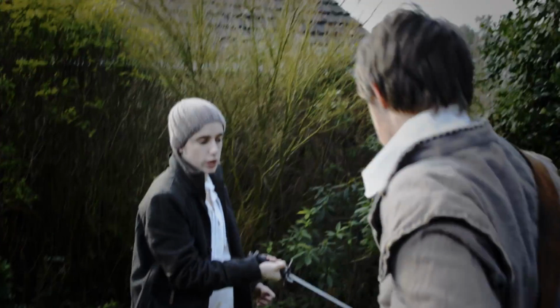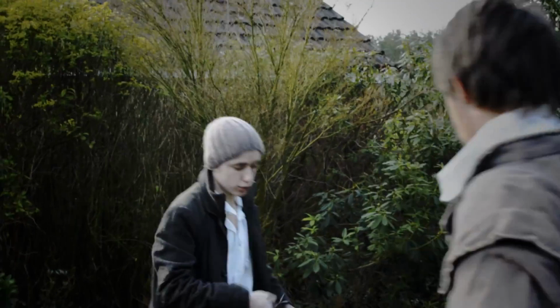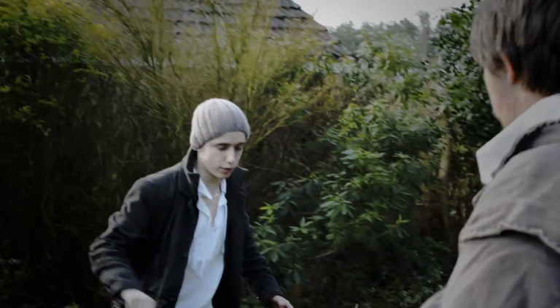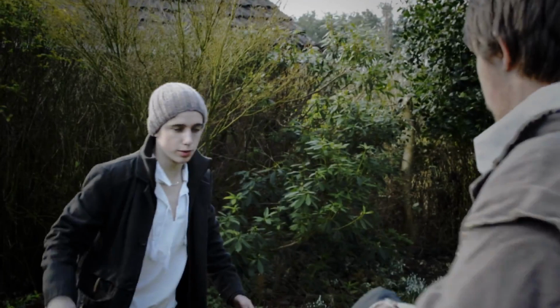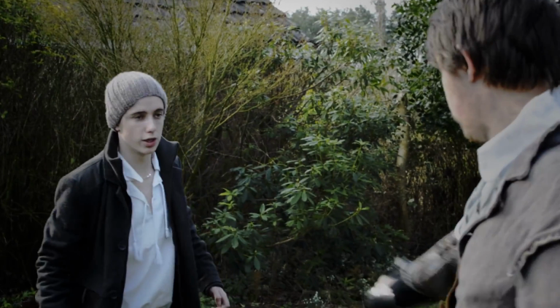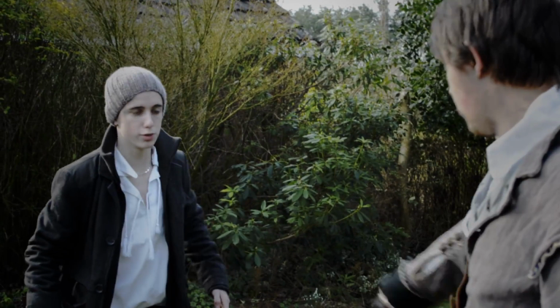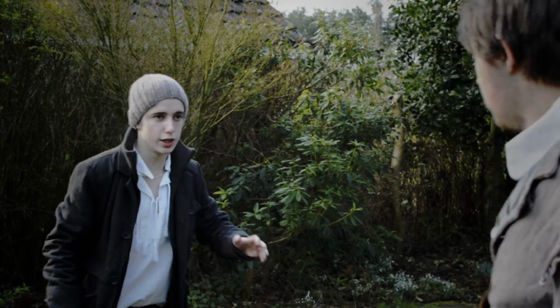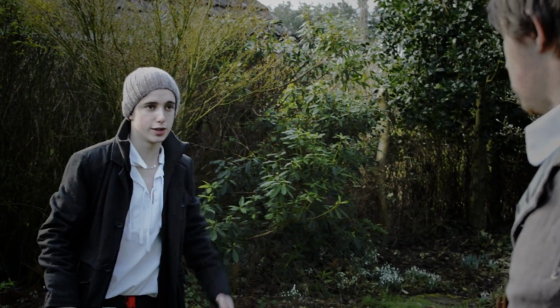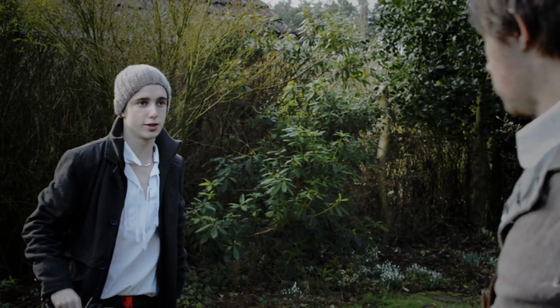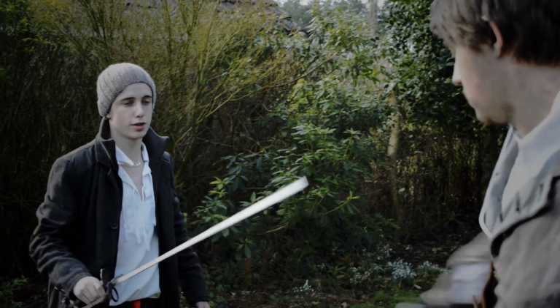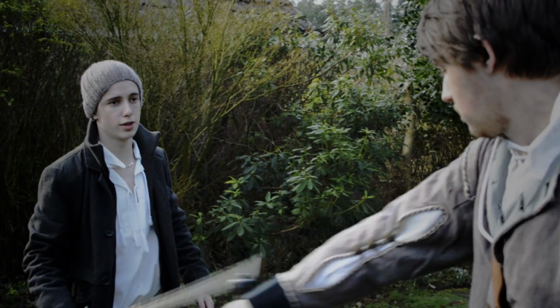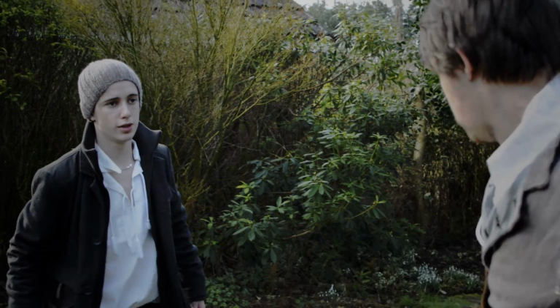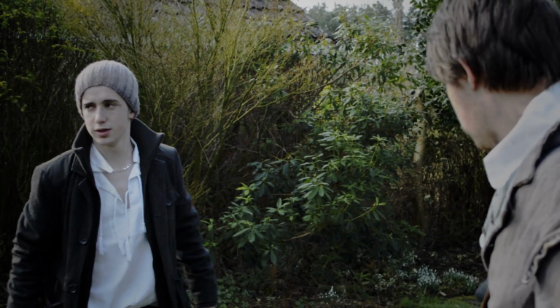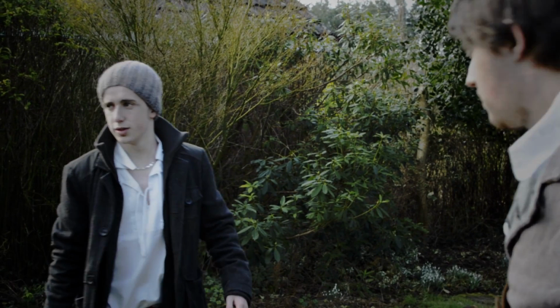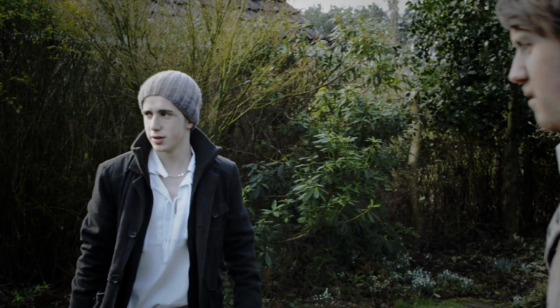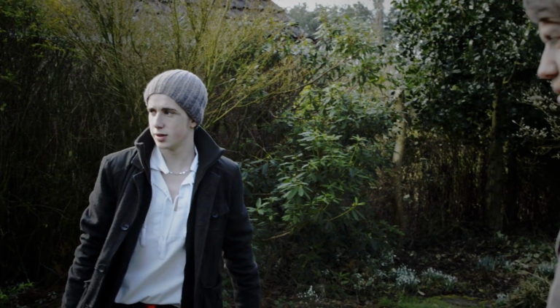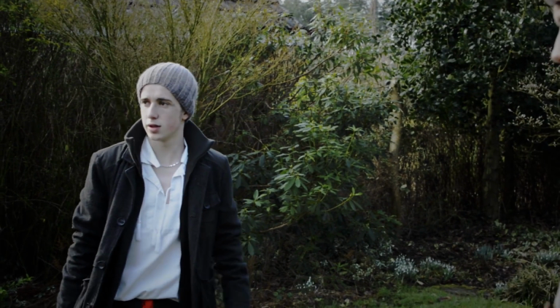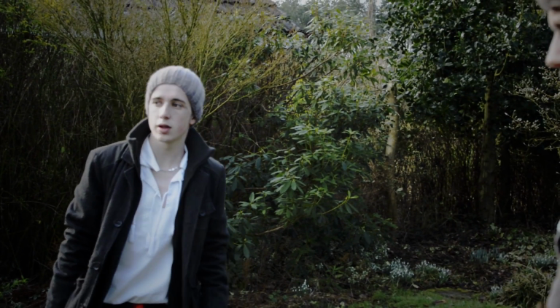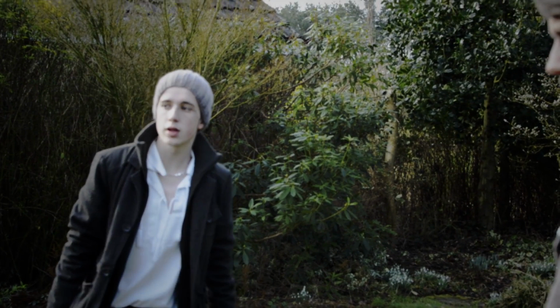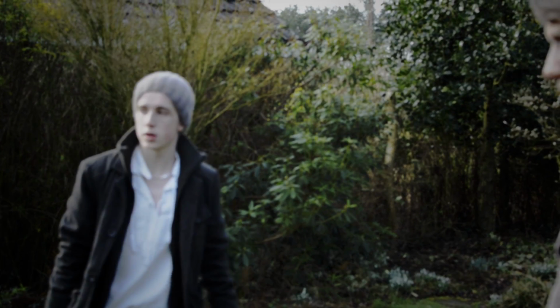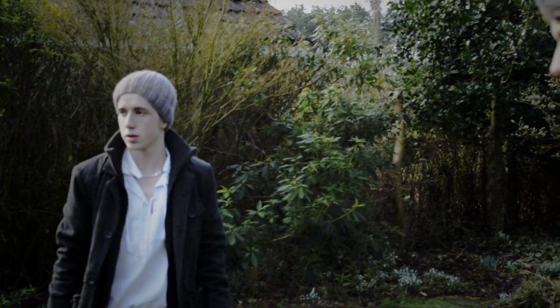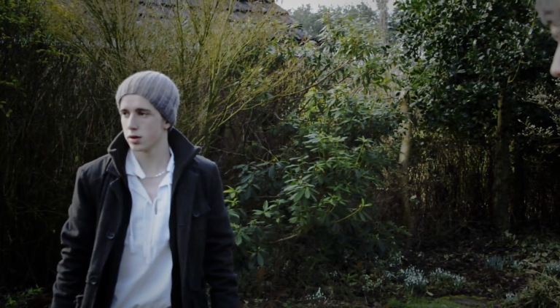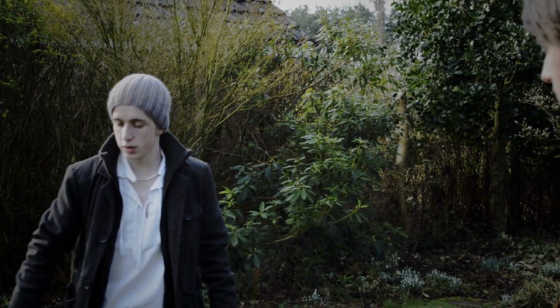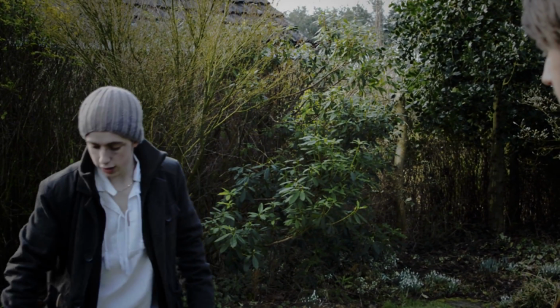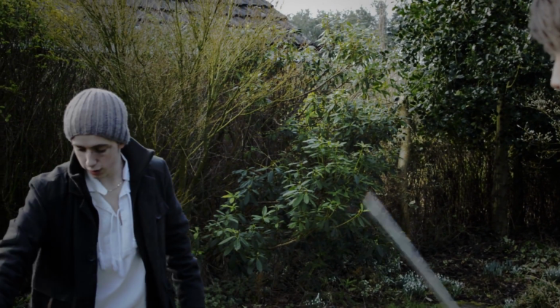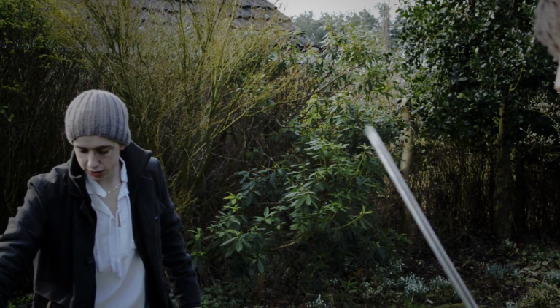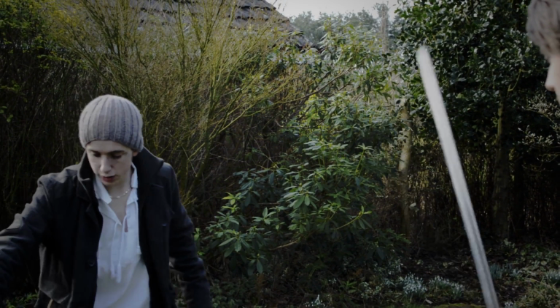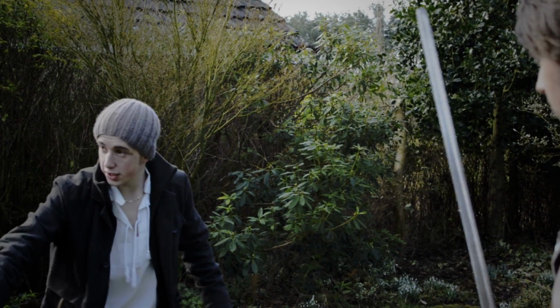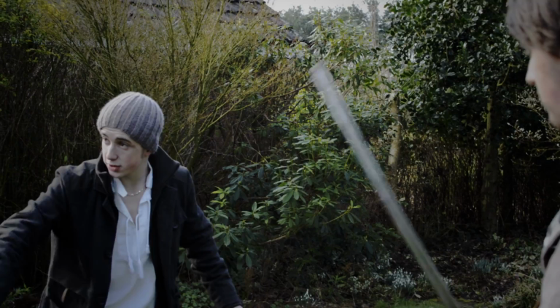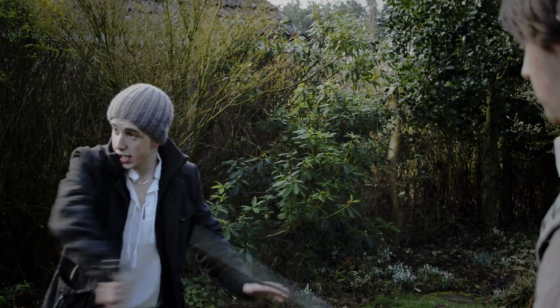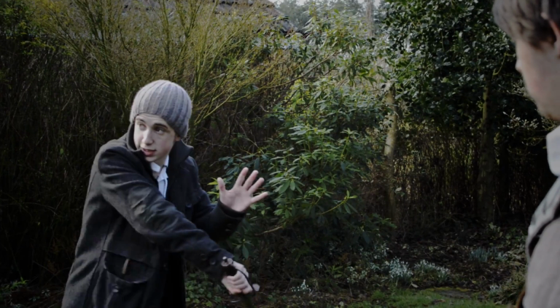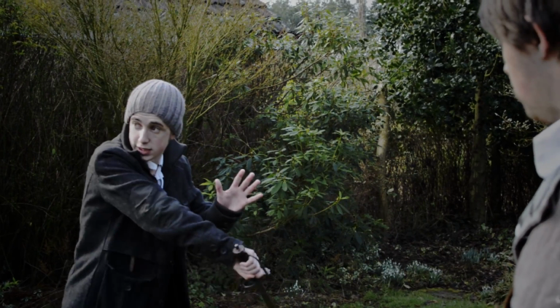That was the wrong way. Keep — all you need to do for that last one is keep your arm like that and move, just move it across. No, I need to go there, don't I — there and then there.